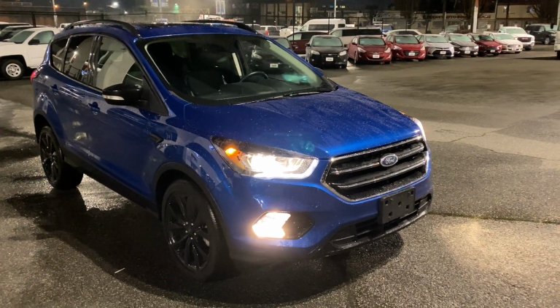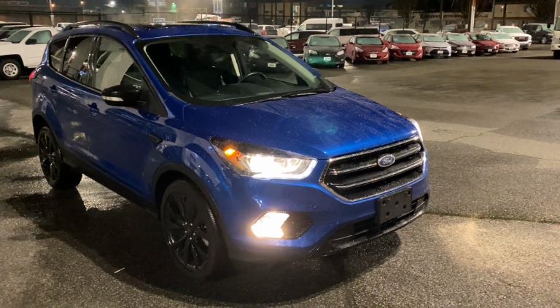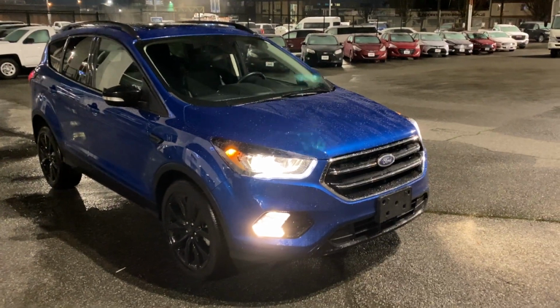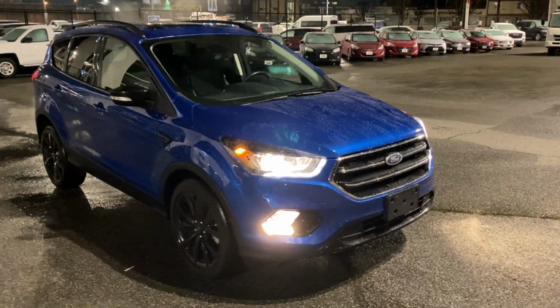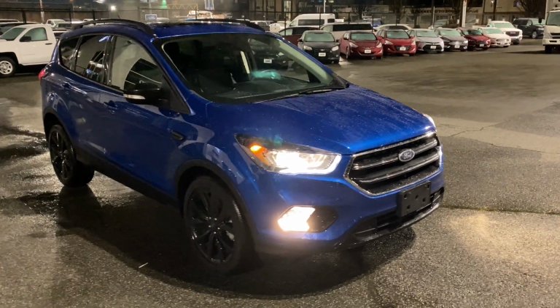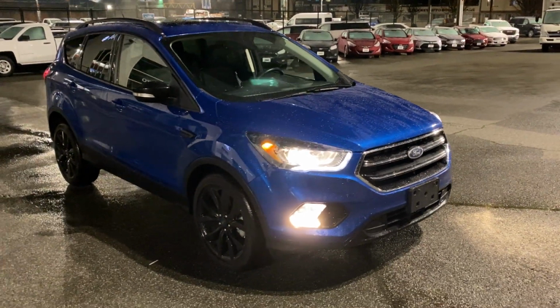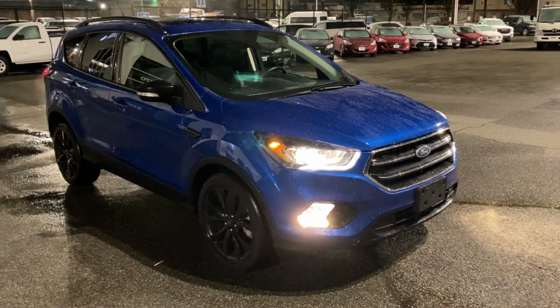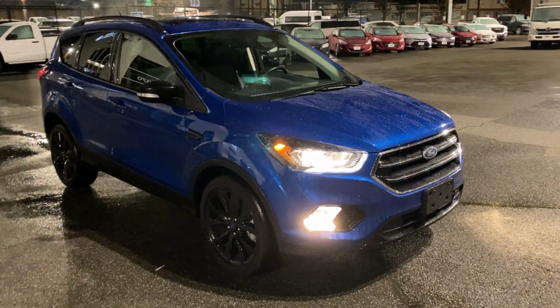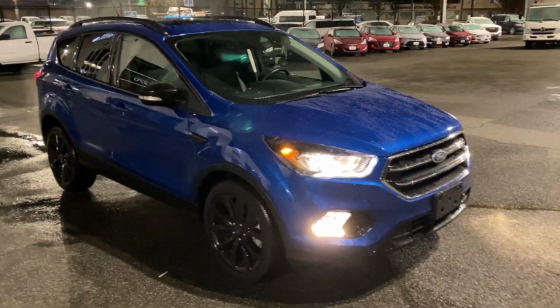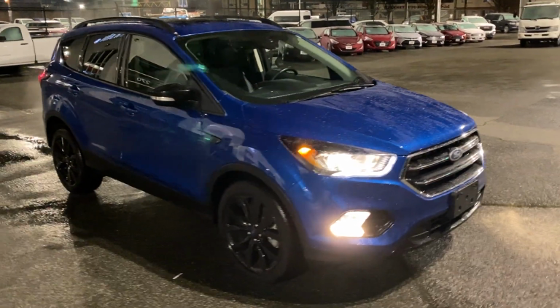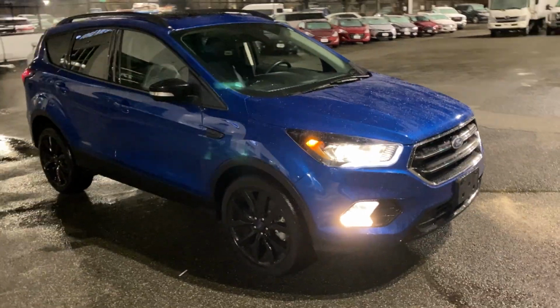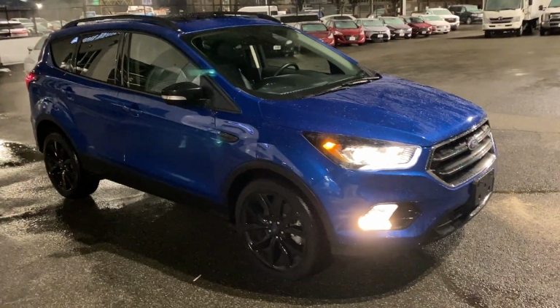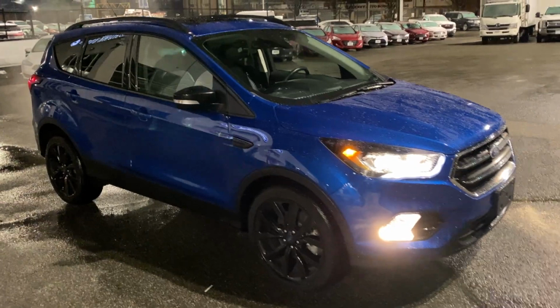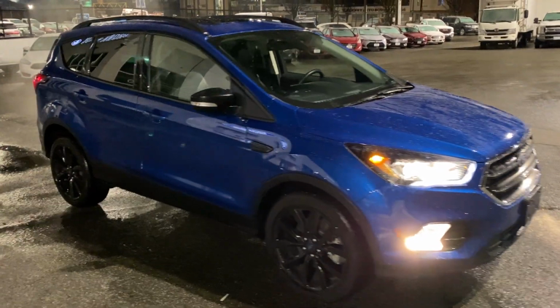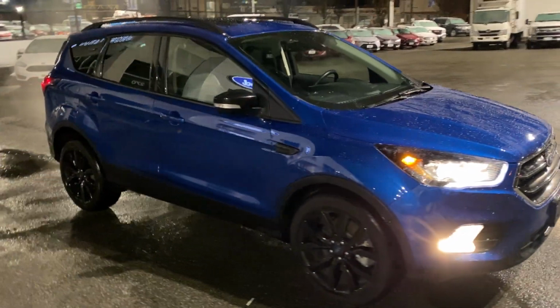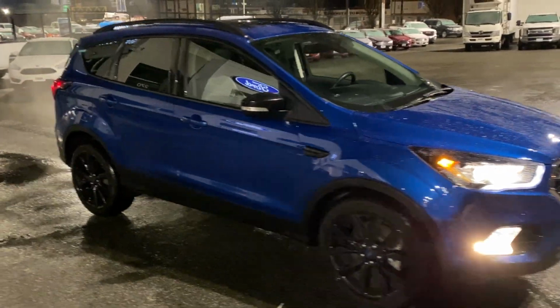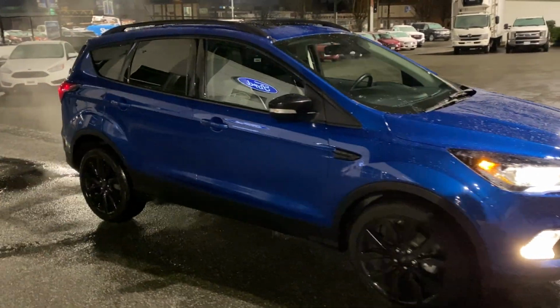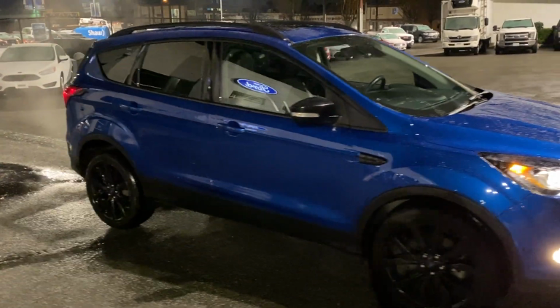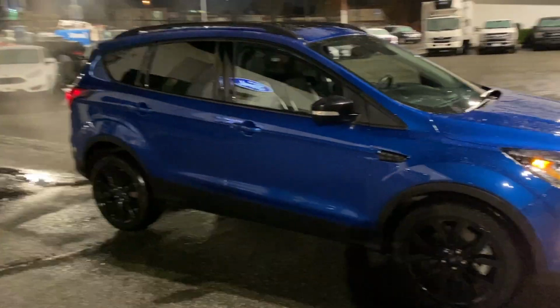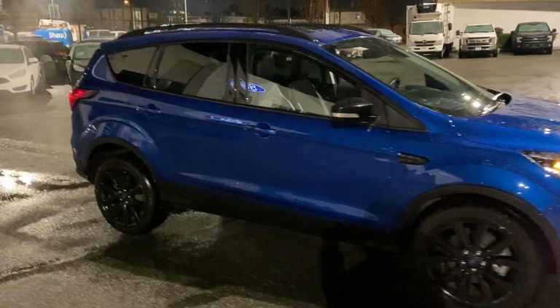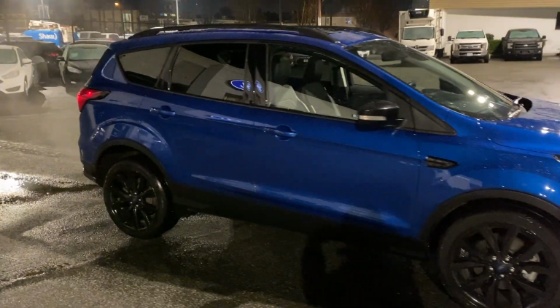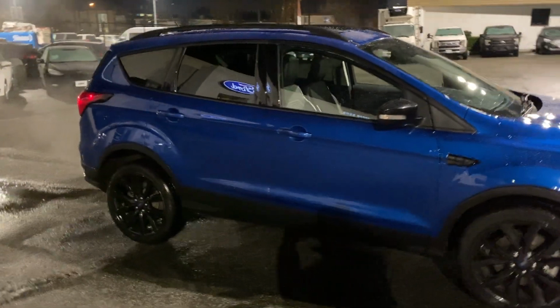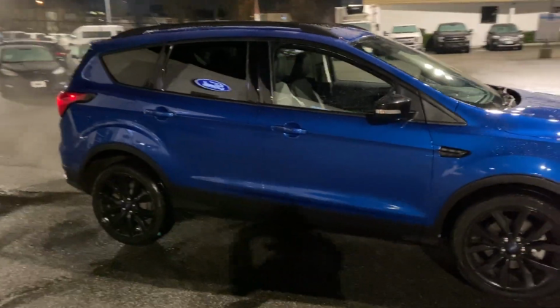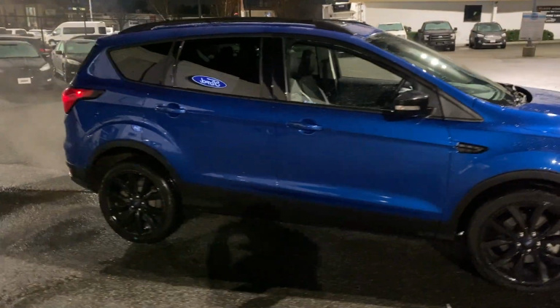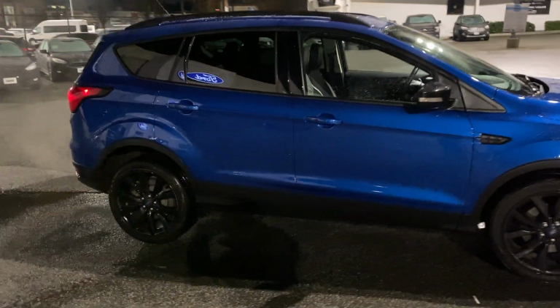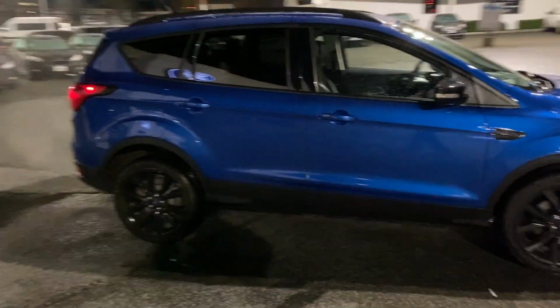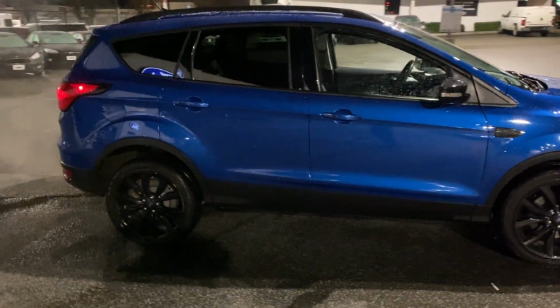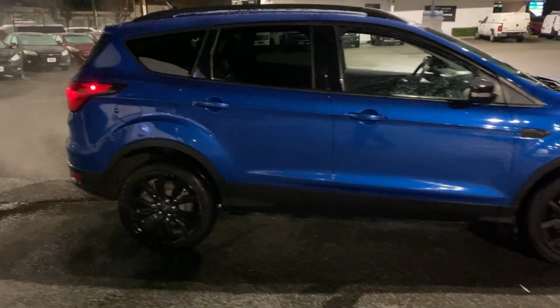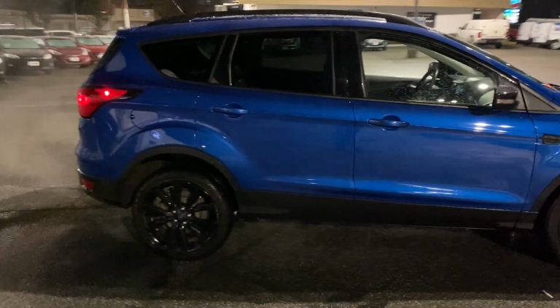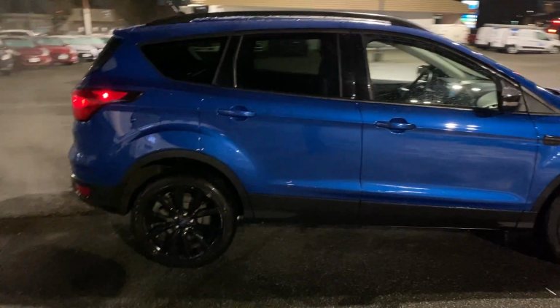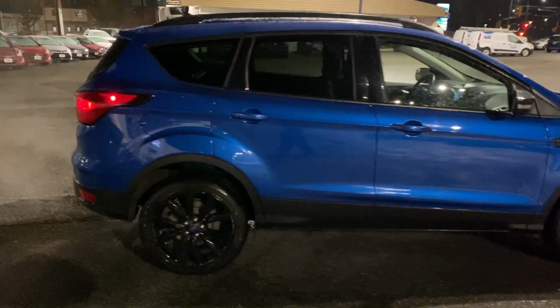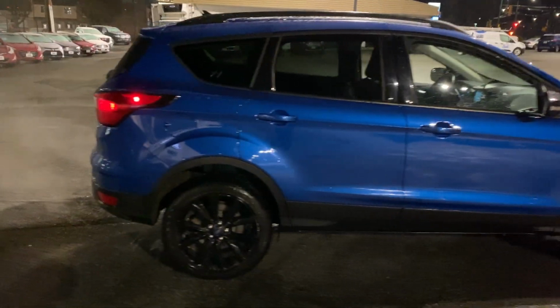Welcome to the Brown Brothers Ford Lincoln, where we have for you a 2019 Ford Escape Titanium with a sport appearance package, just over 23,000 kilometers on it.